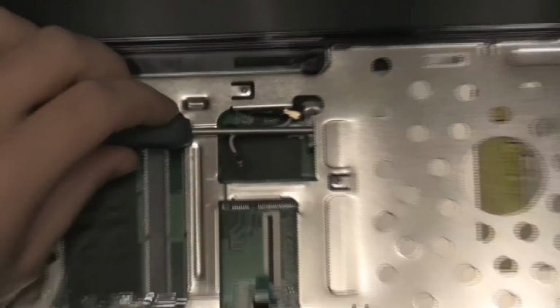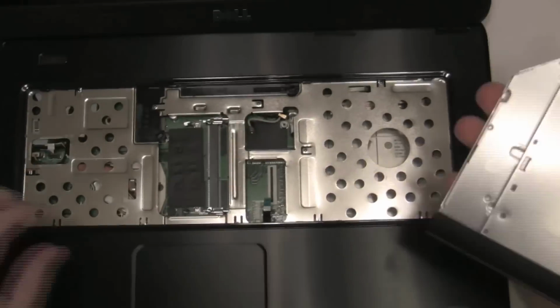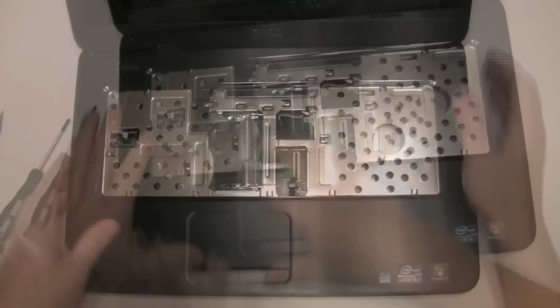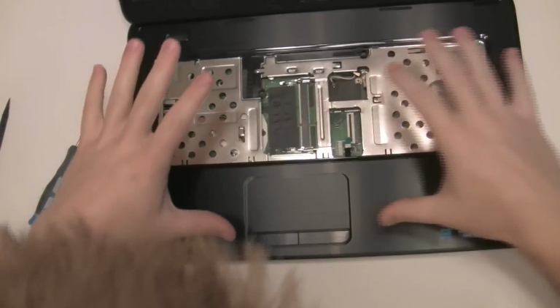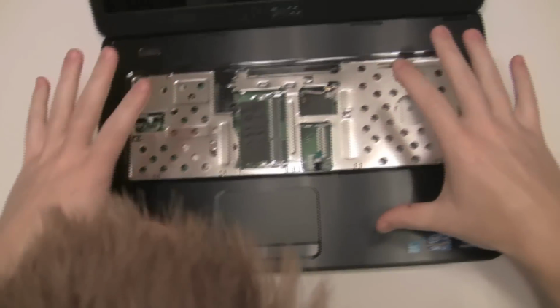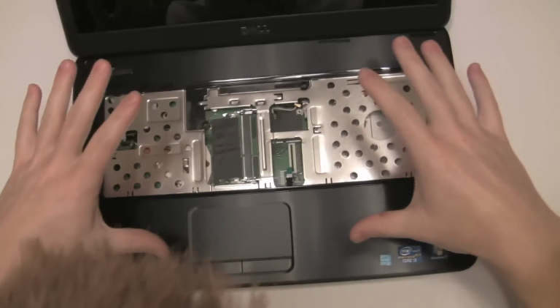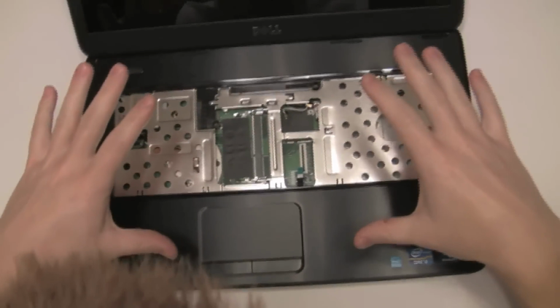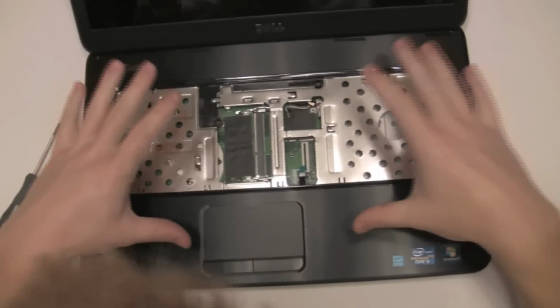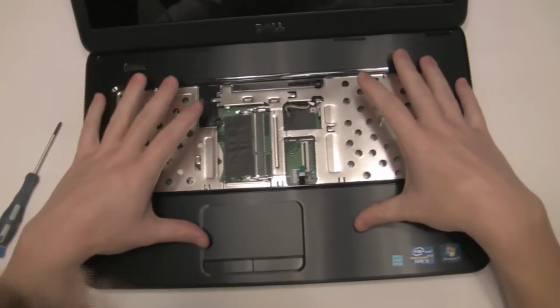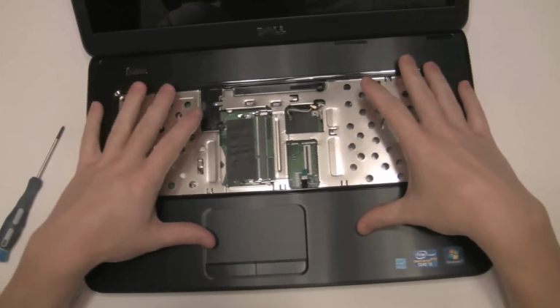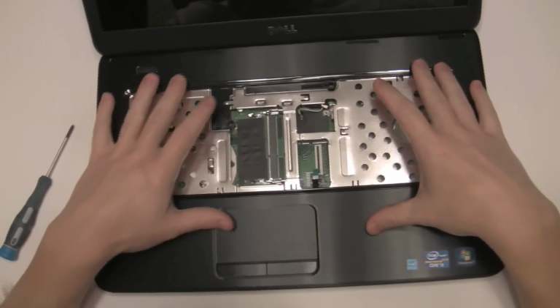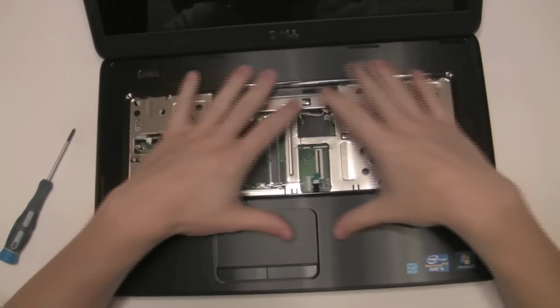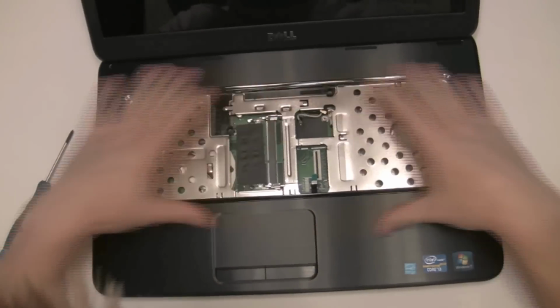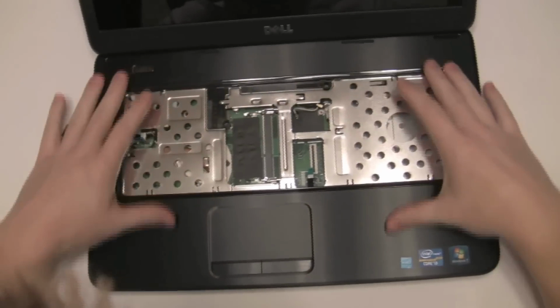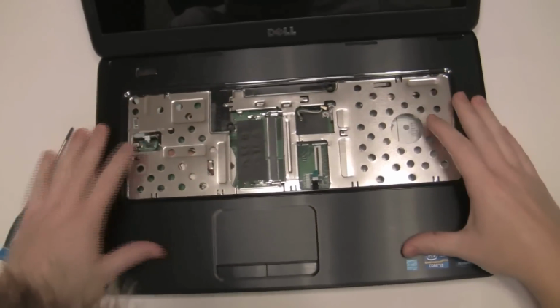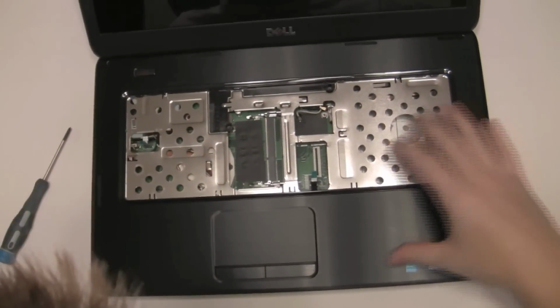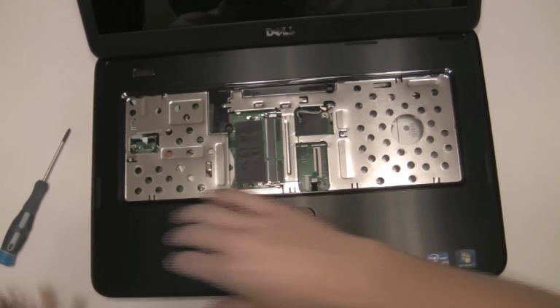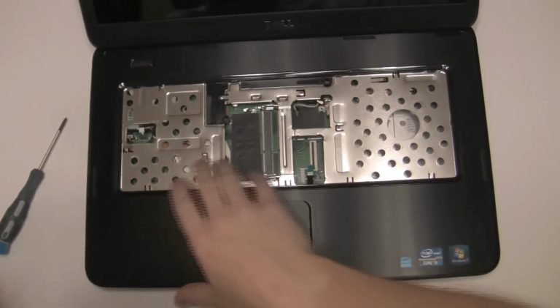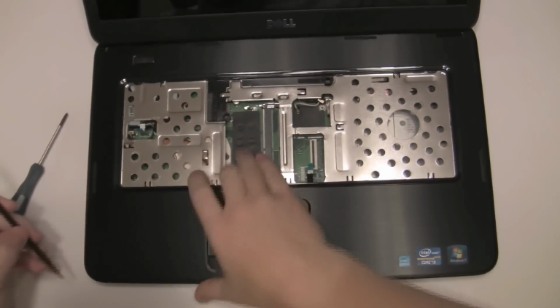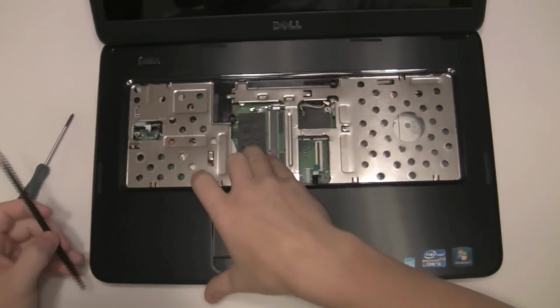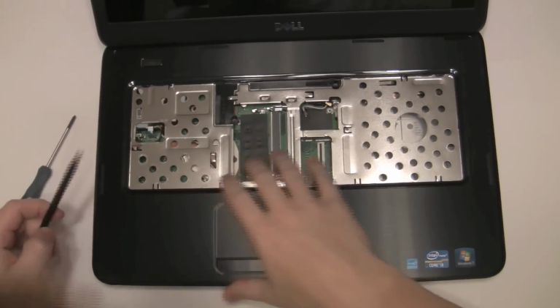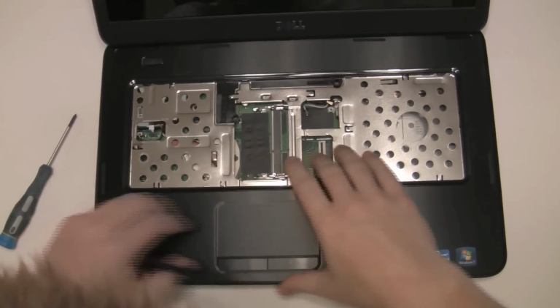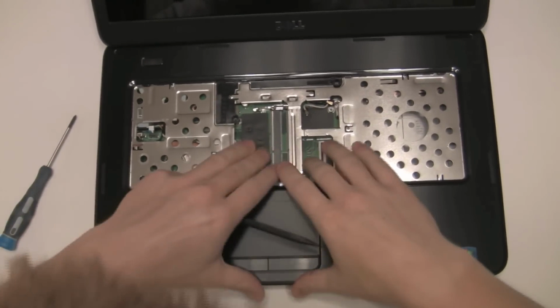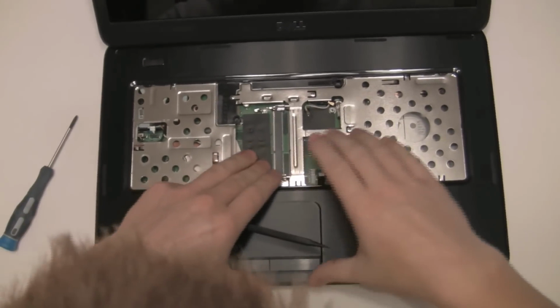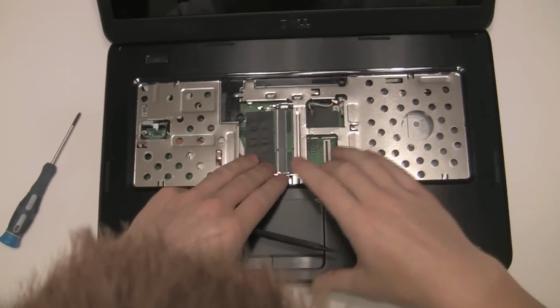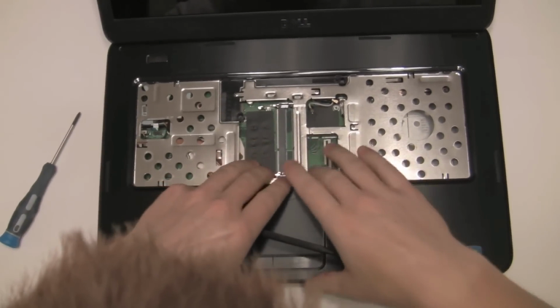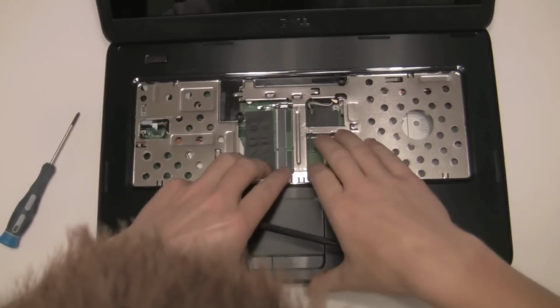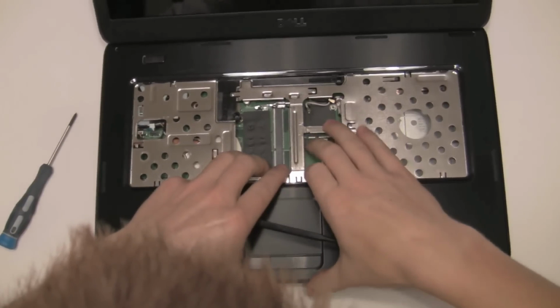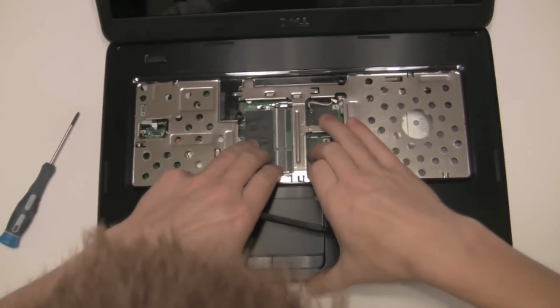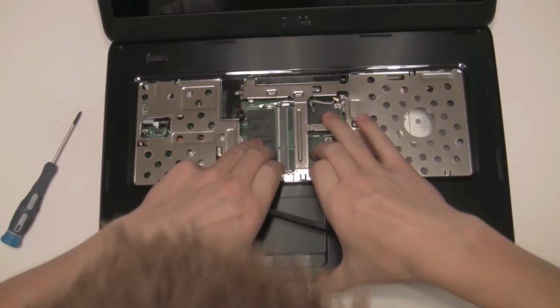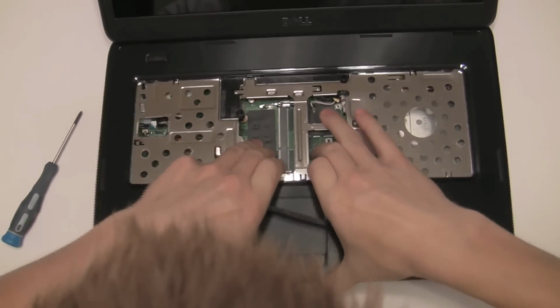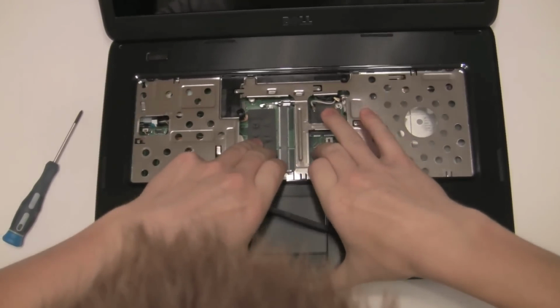We remove the touch pad and palm rest. I usually like to just lift it out from the inside here.